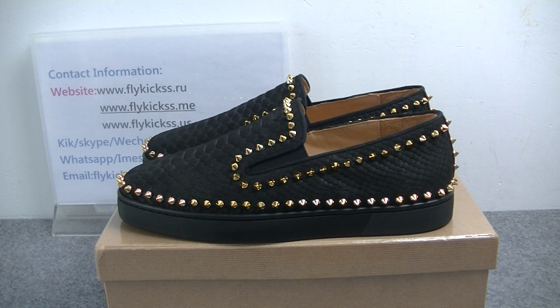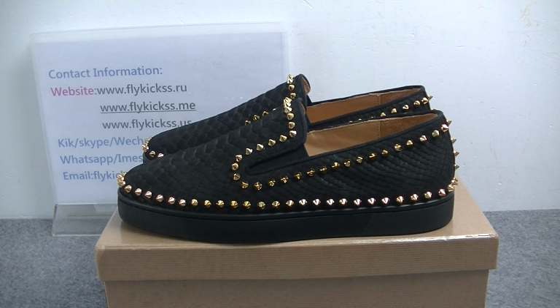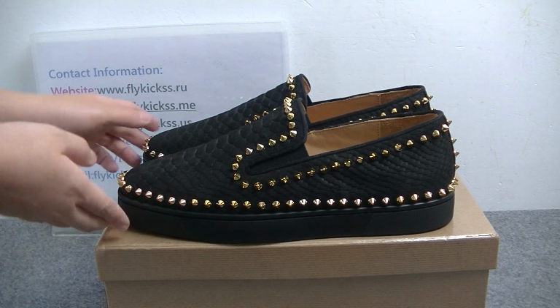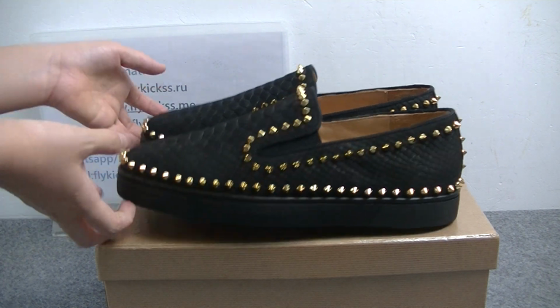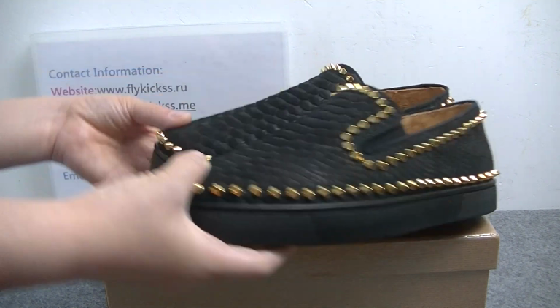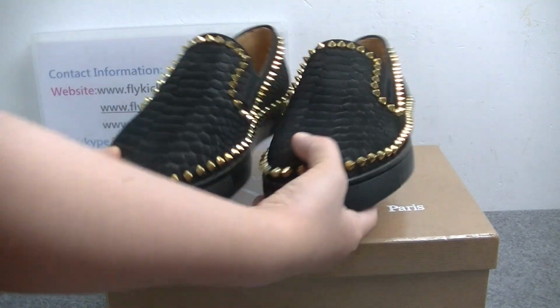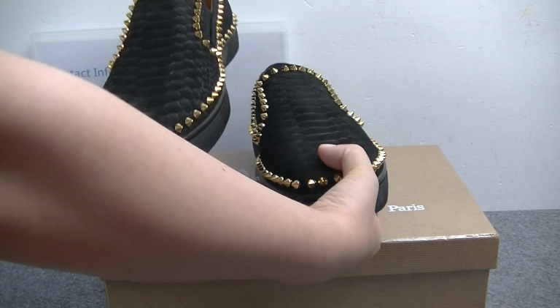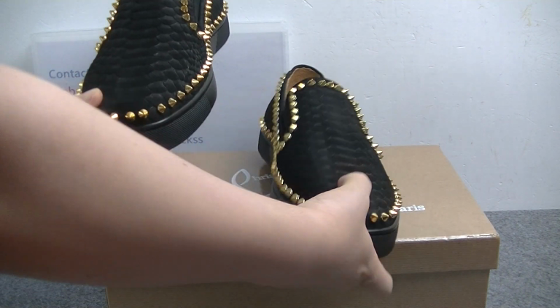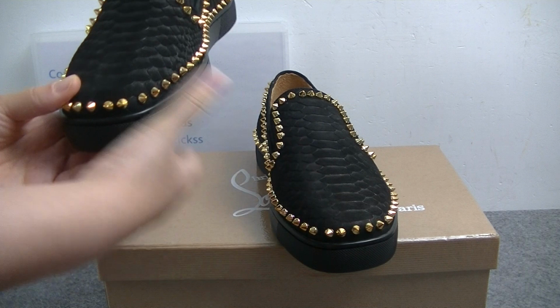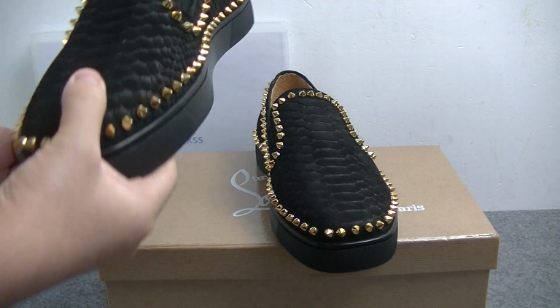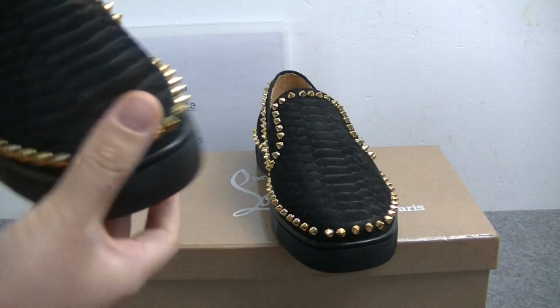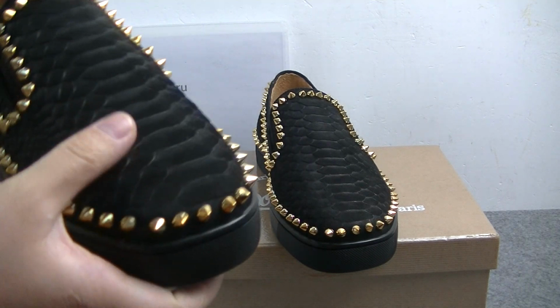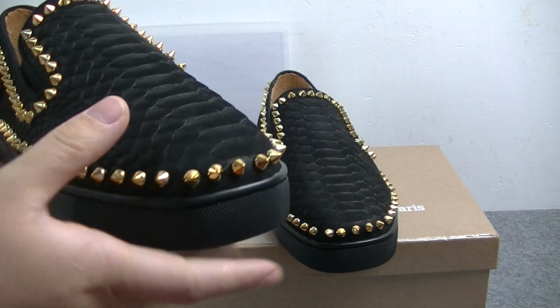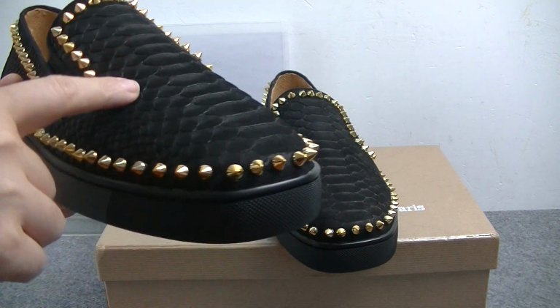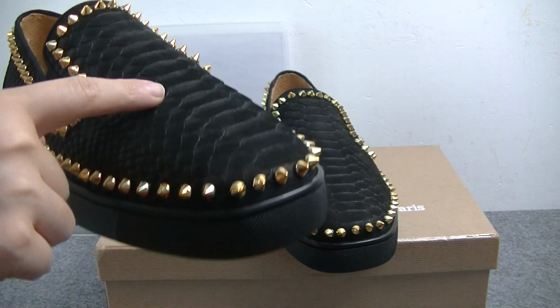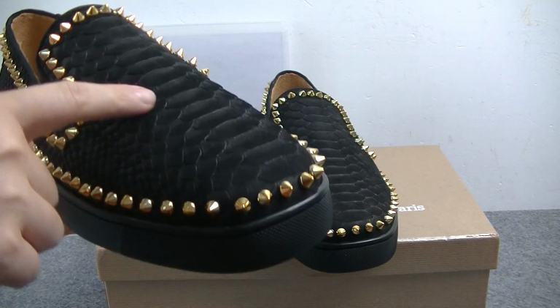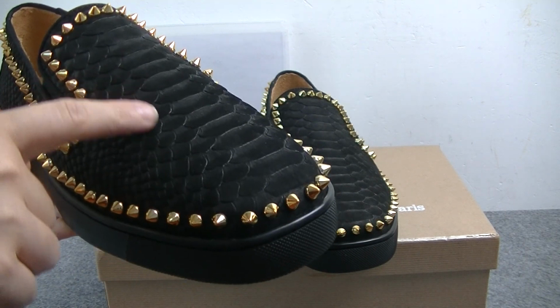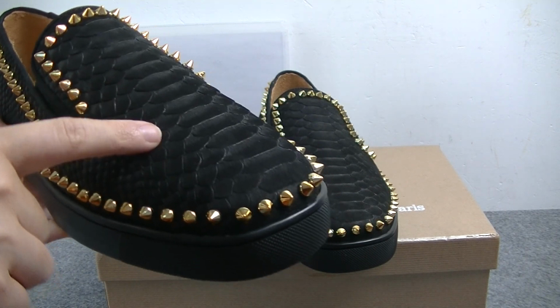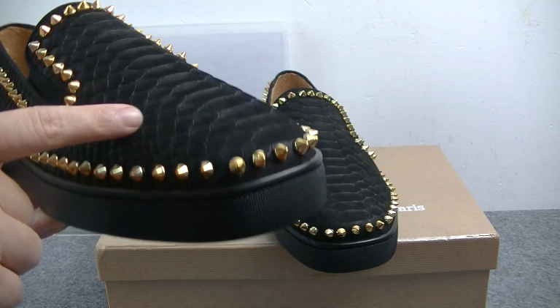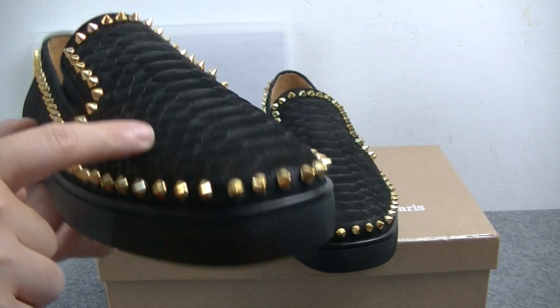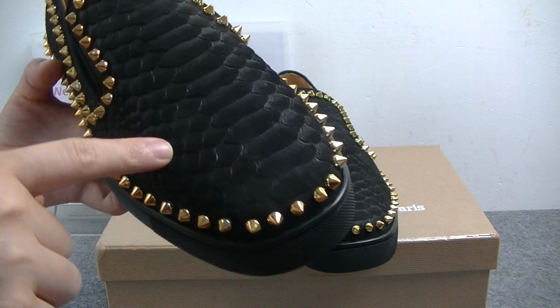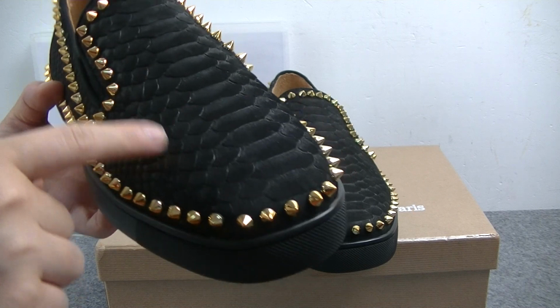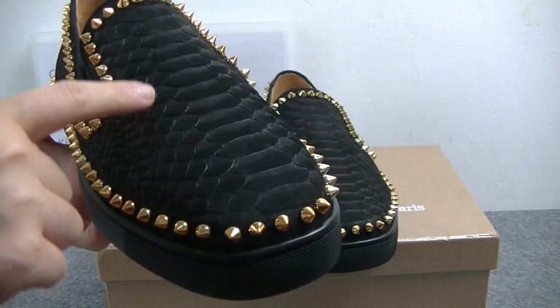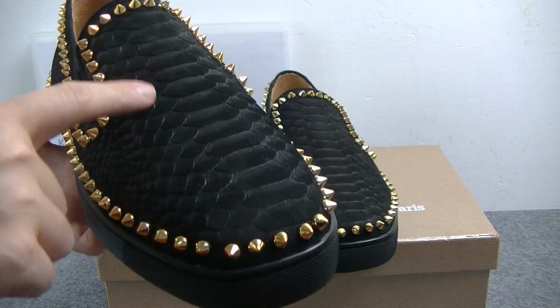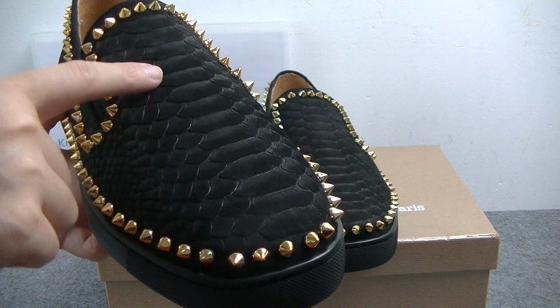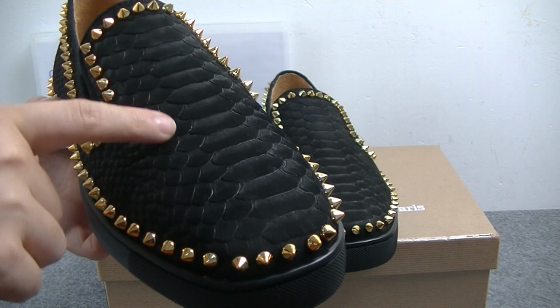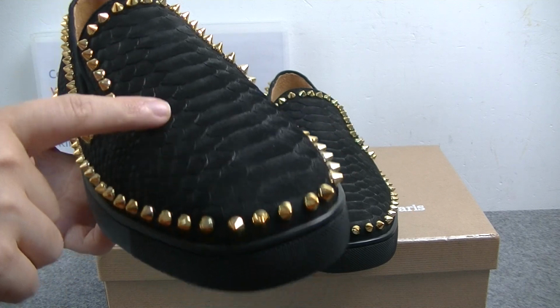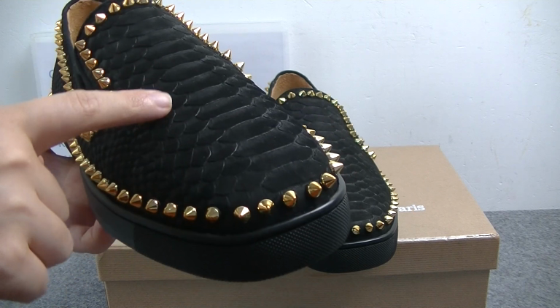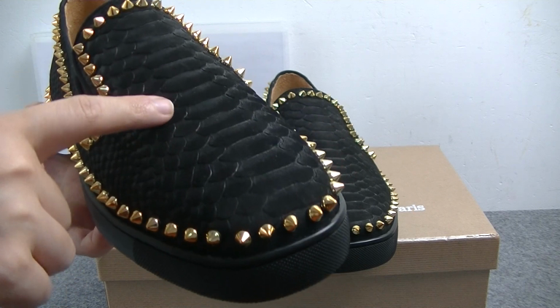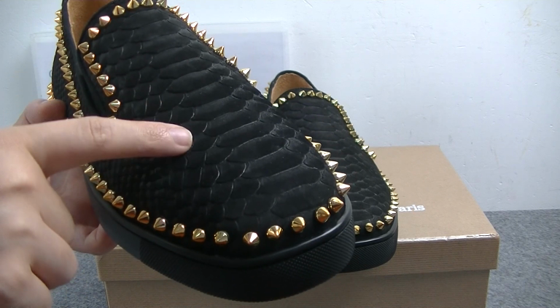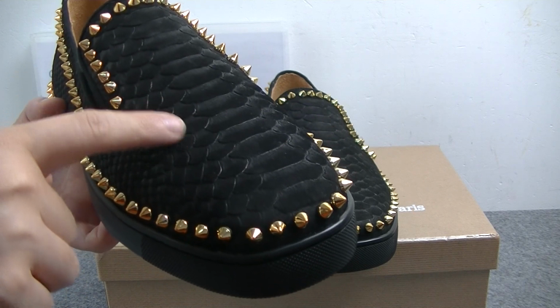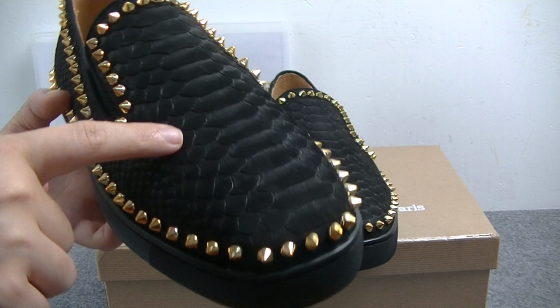We can check the upper. The upper material we can see is very special — it's not a regular material. The material pattern looks like a sneaker skin.